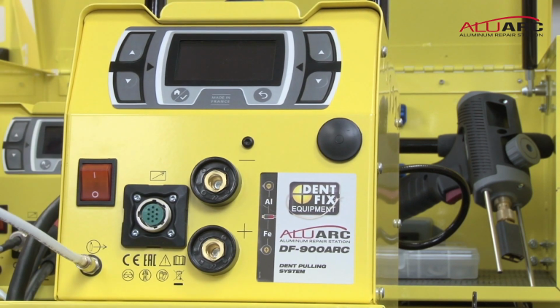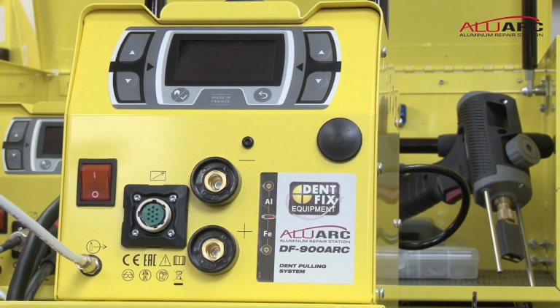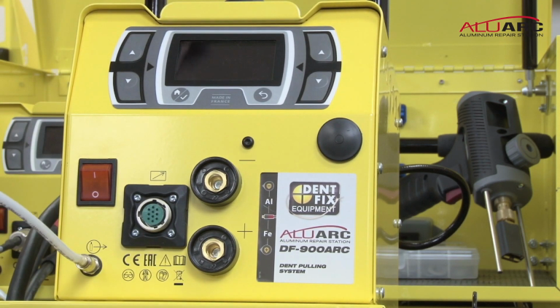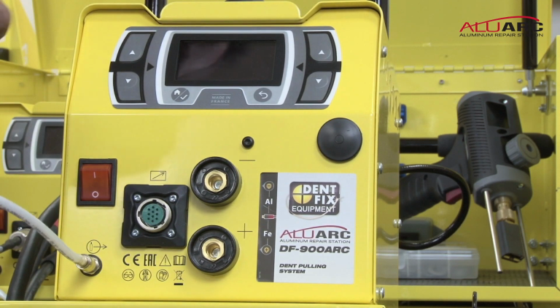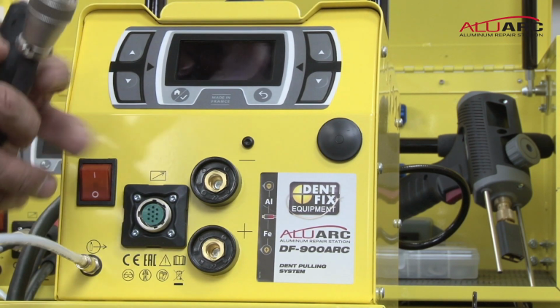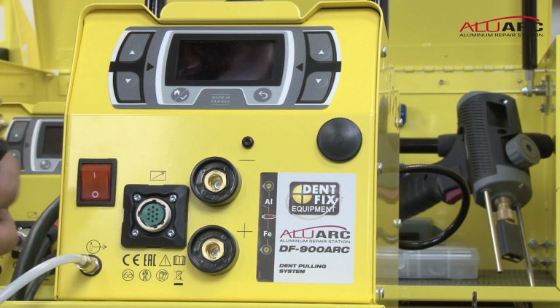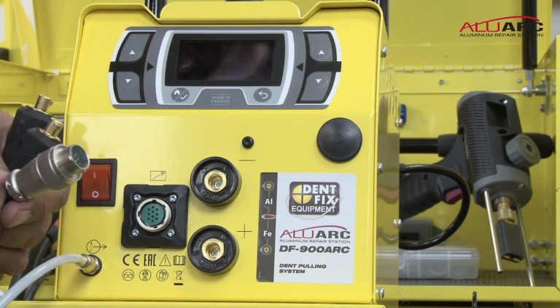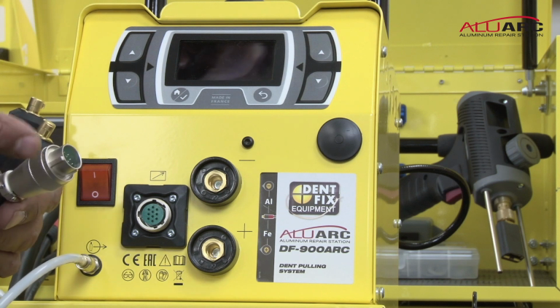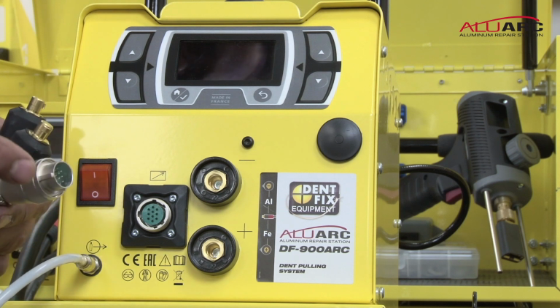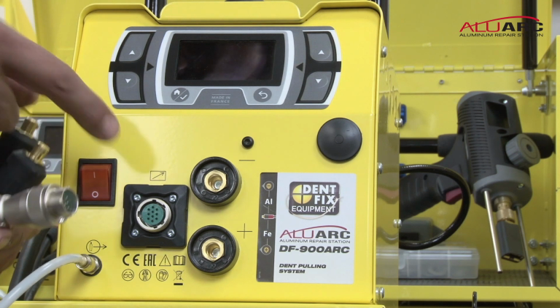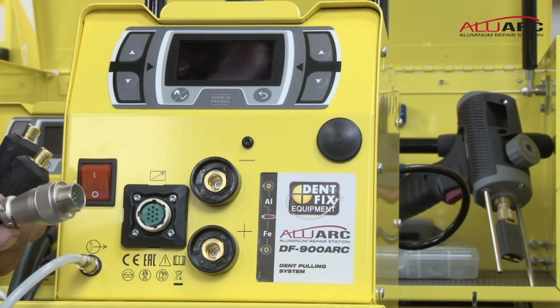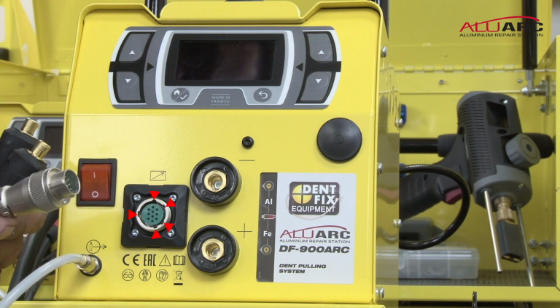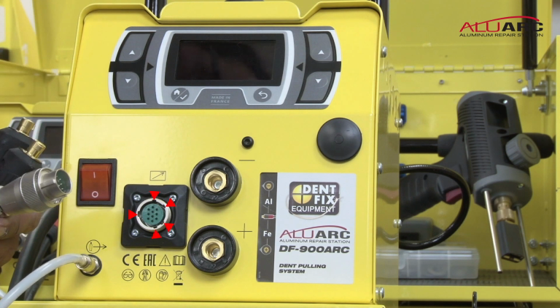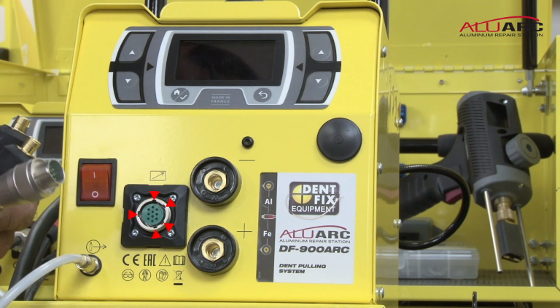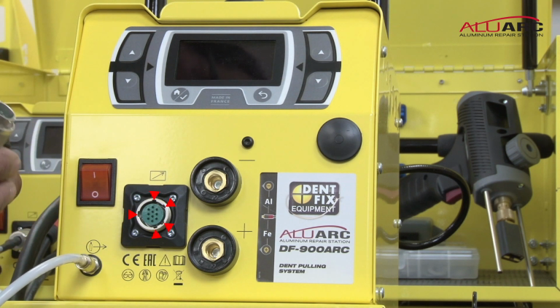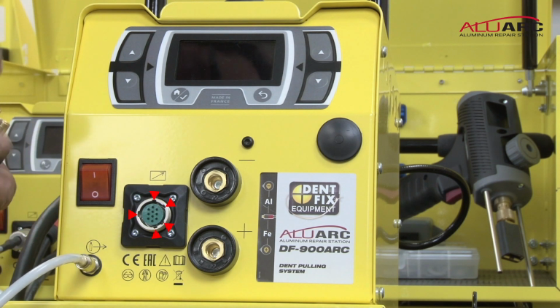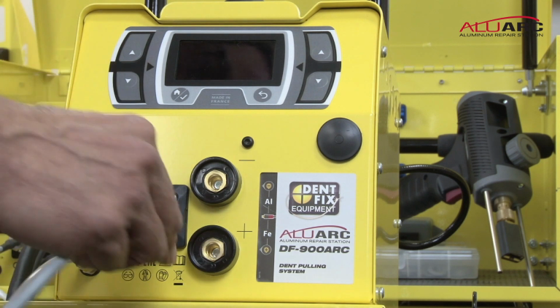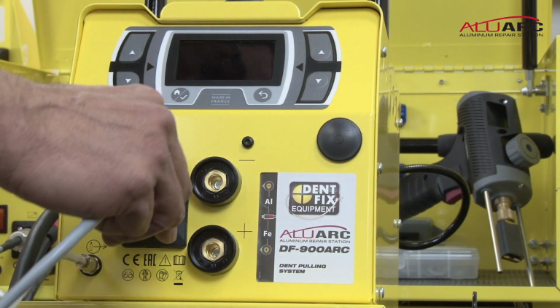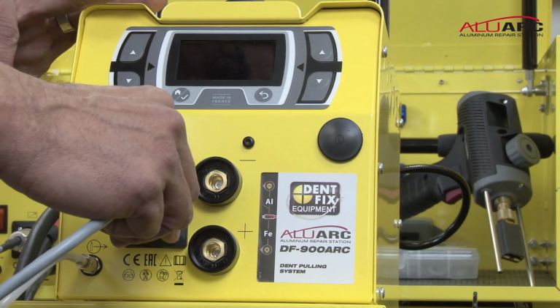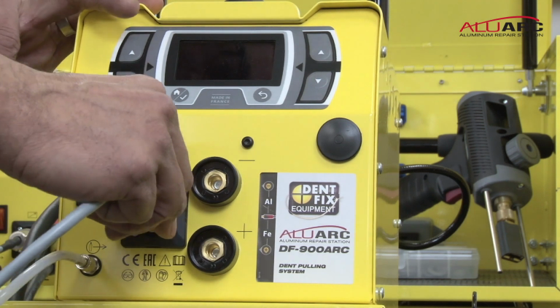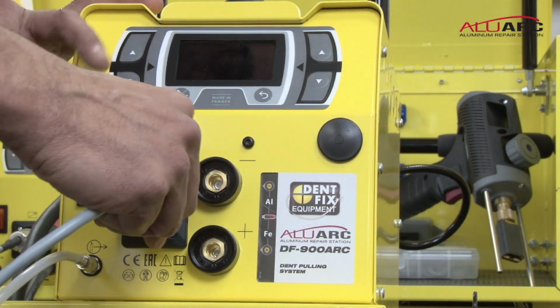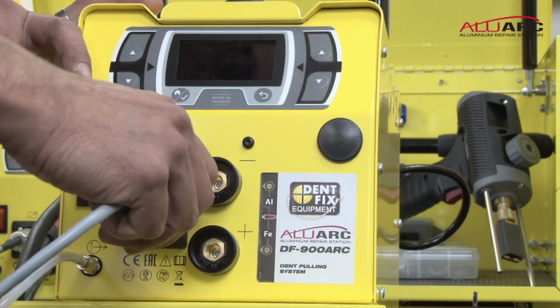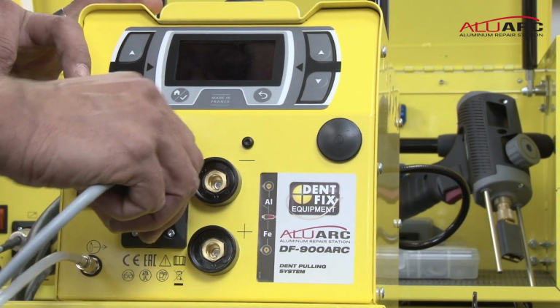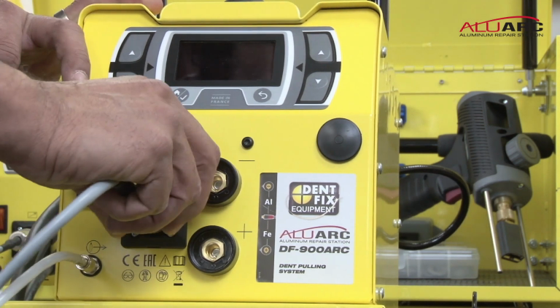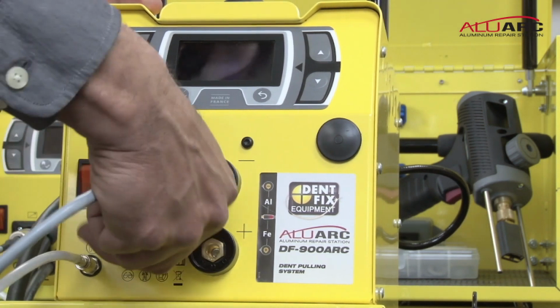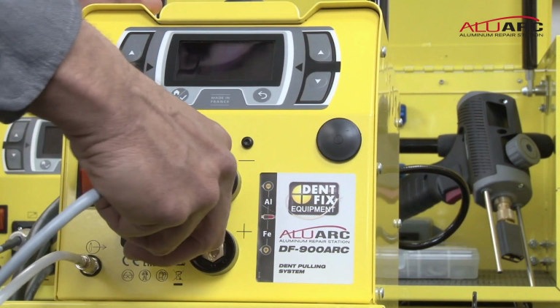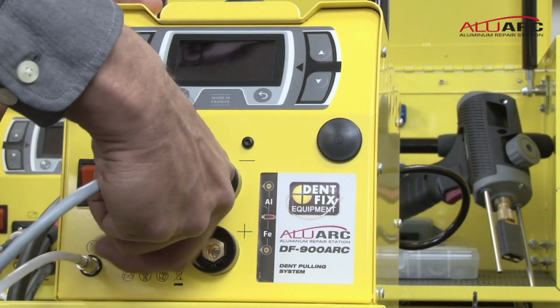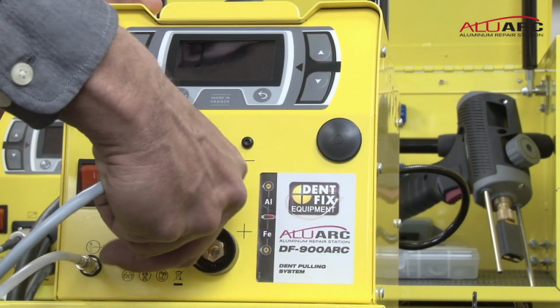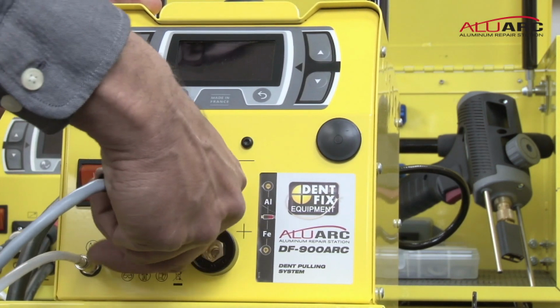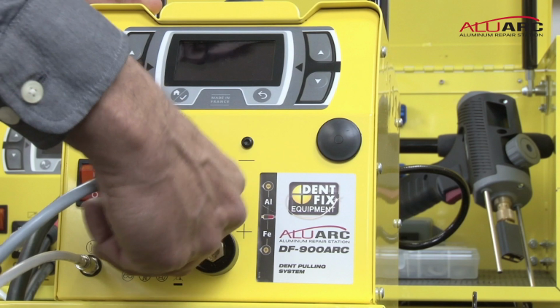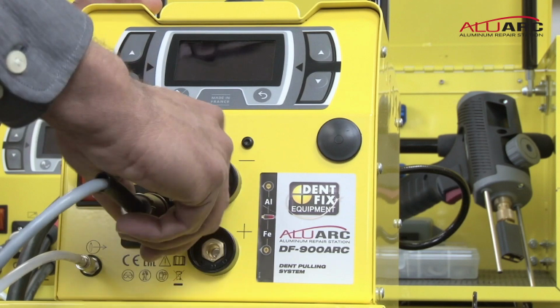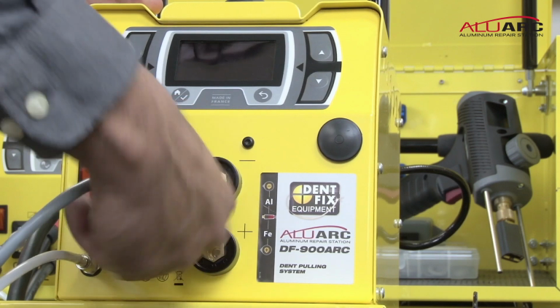Then your data cable. Your data cable has notches on it so that it only goes in one way. Make sure you twist the lock nut until it's secure.